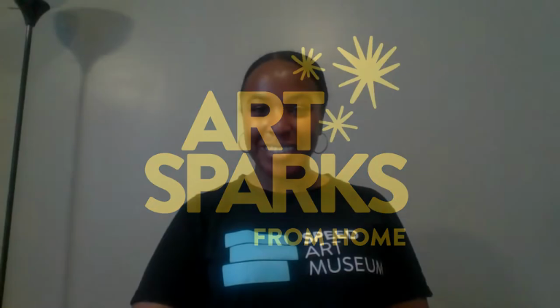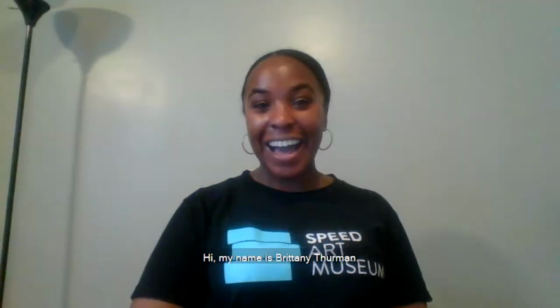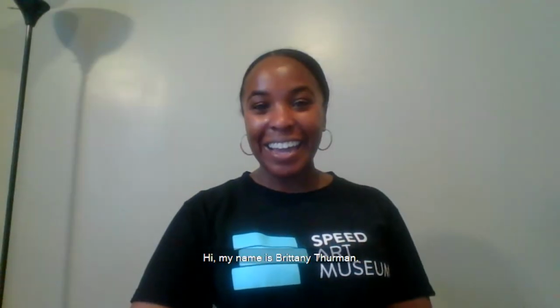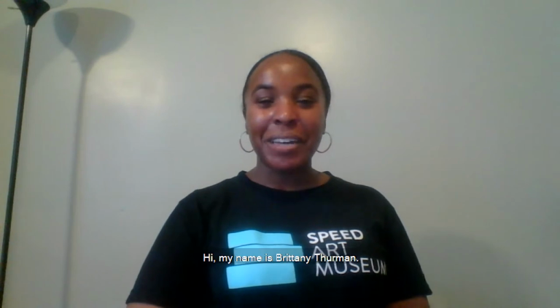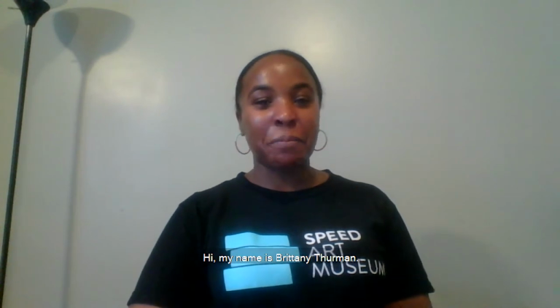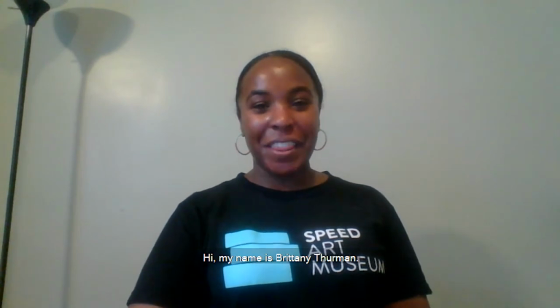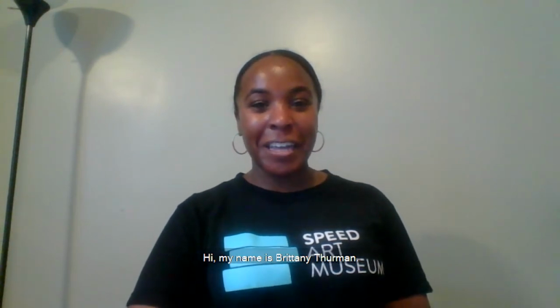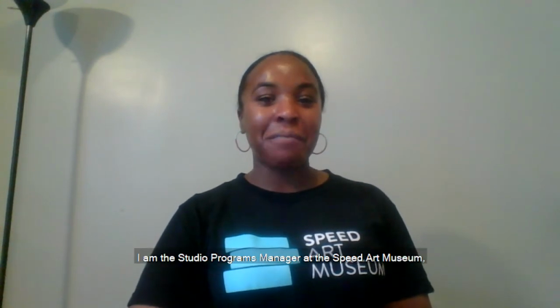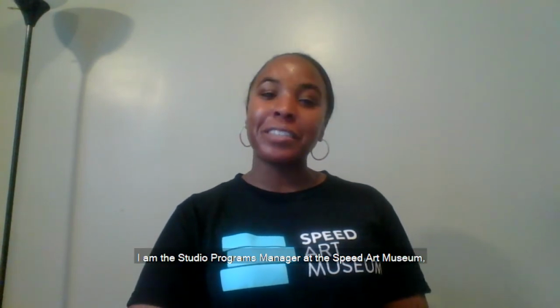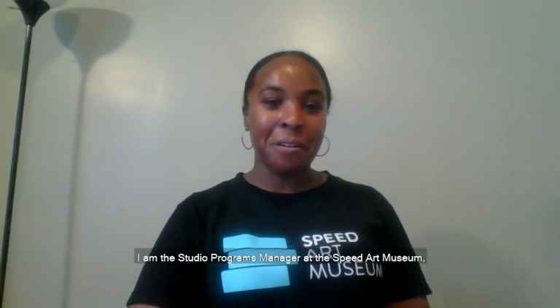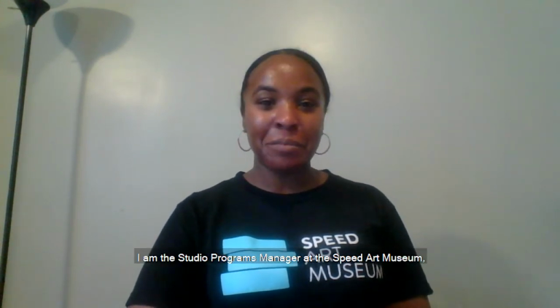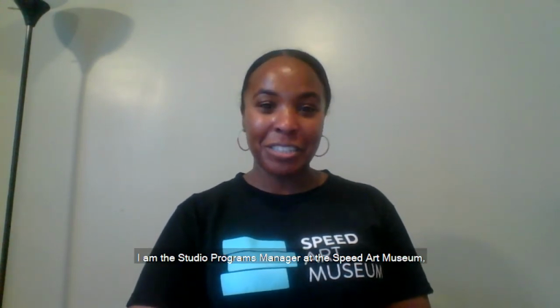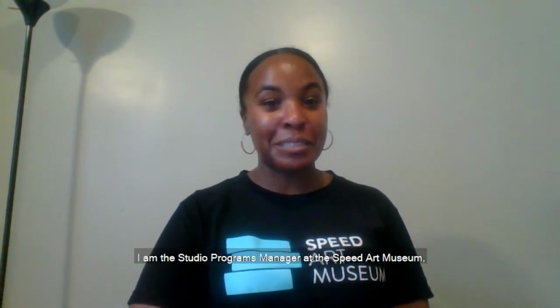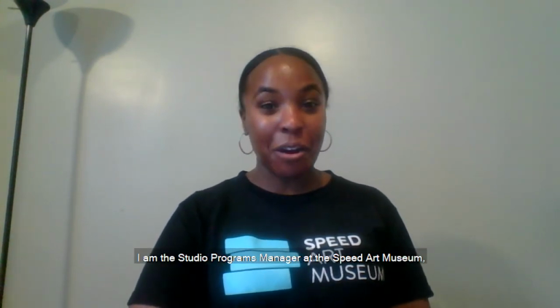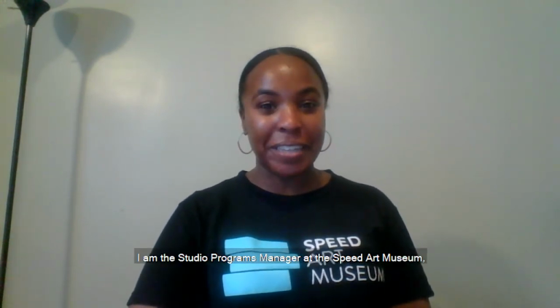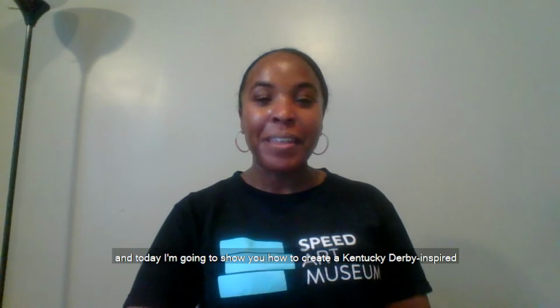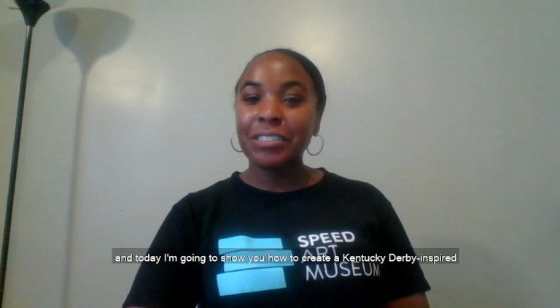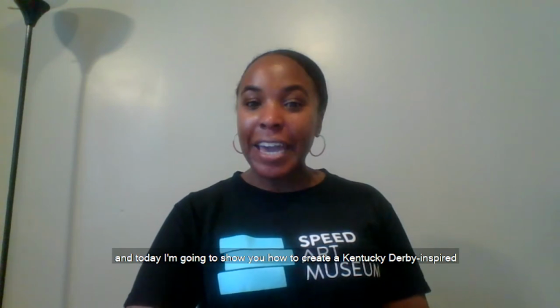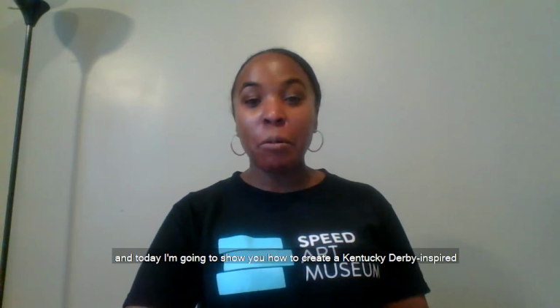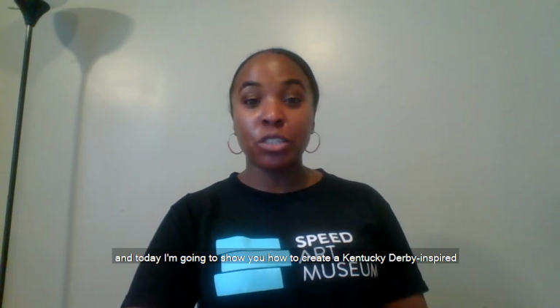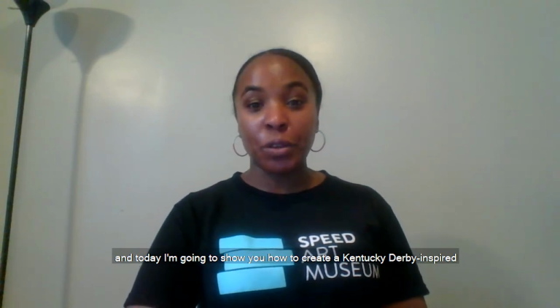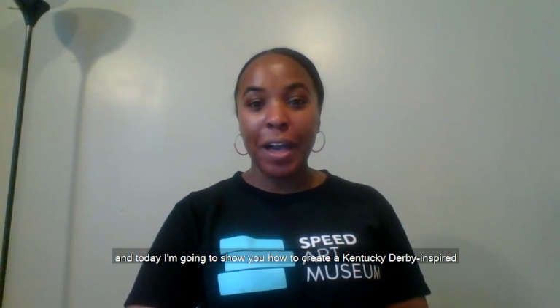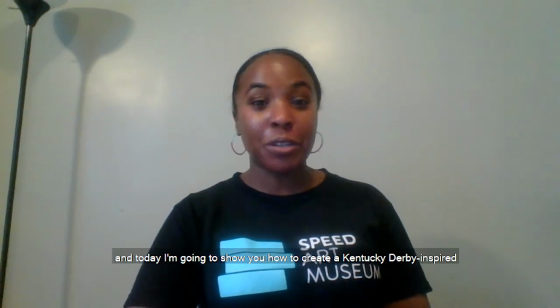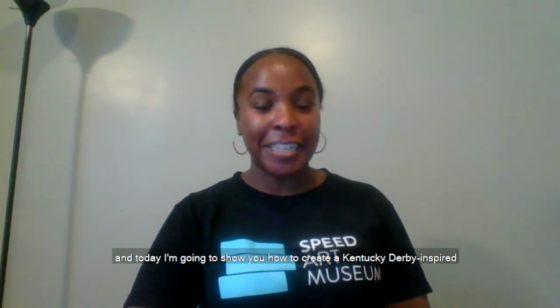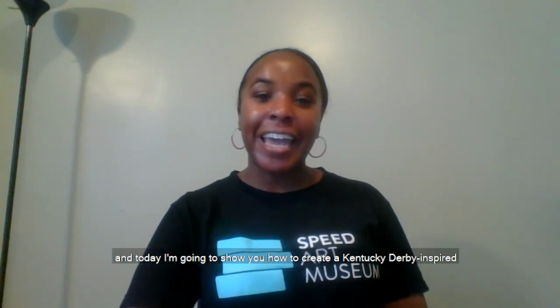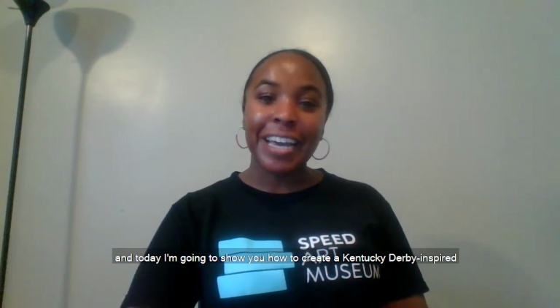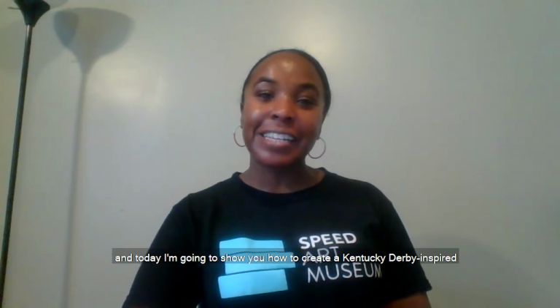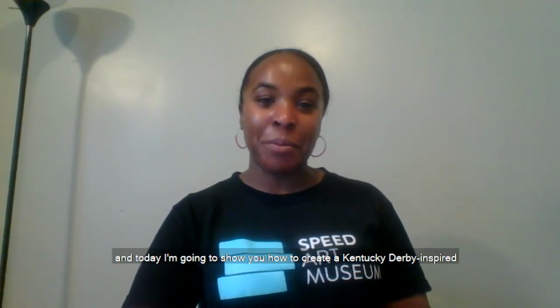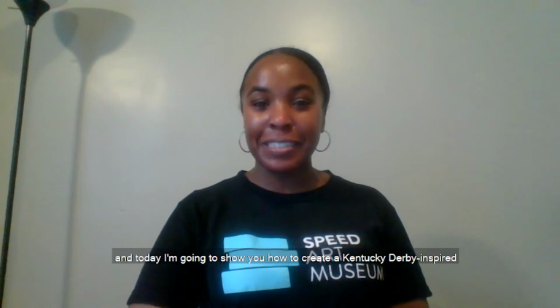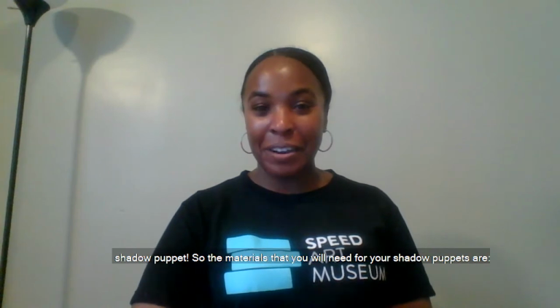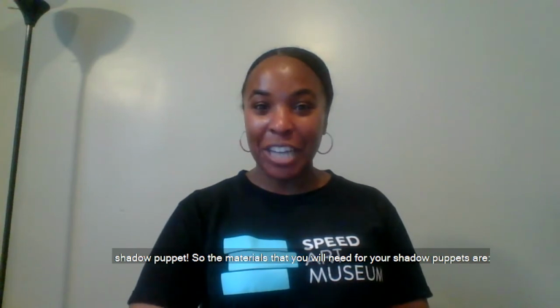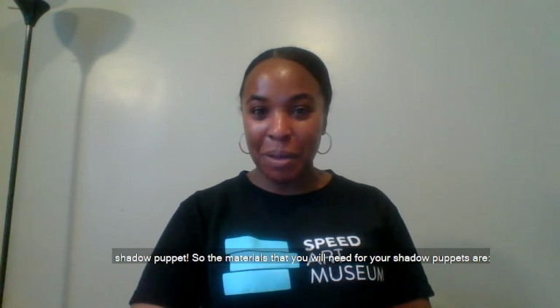Hi, my name is Brittany Thurman. I am the Studio Programs Manager at the Speed Art Museum, and today I'm going to show you how to create a Kentucky Derby inspired shadow puppet.